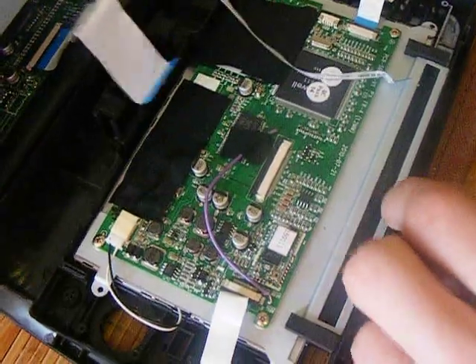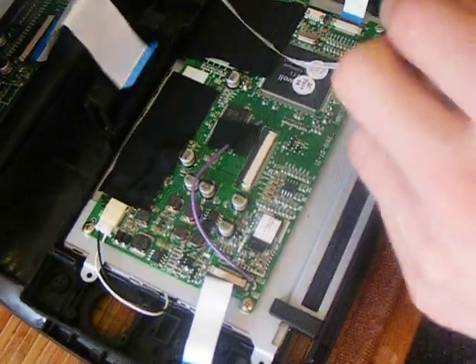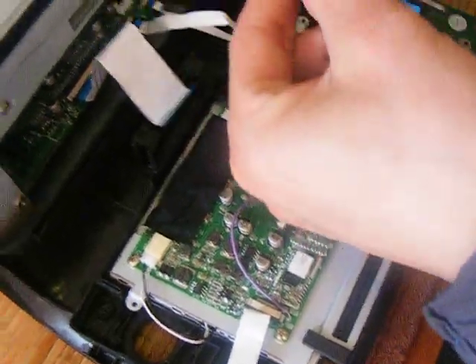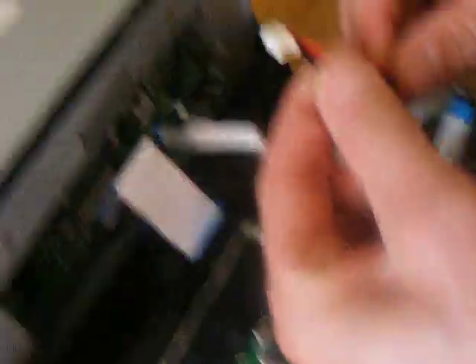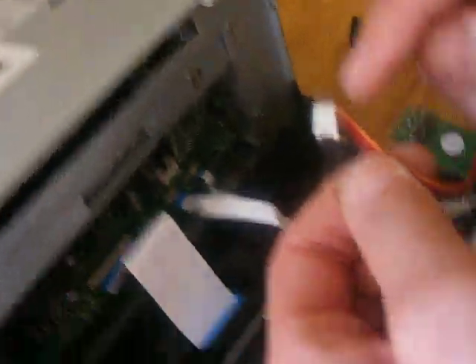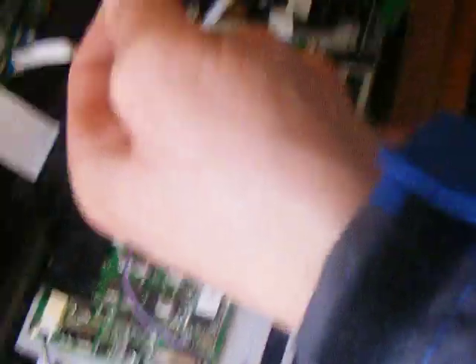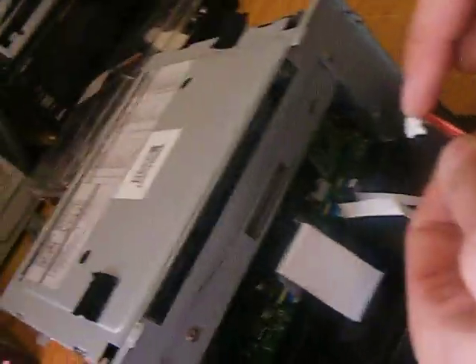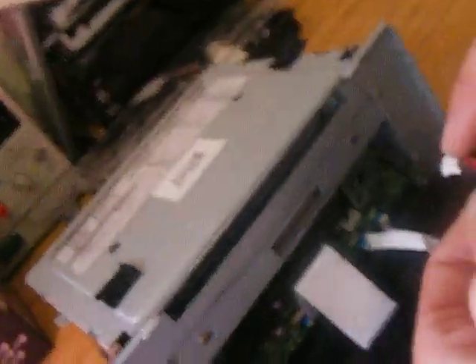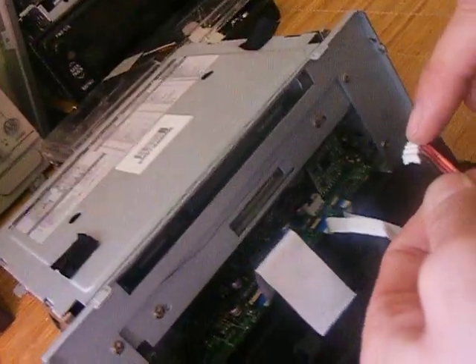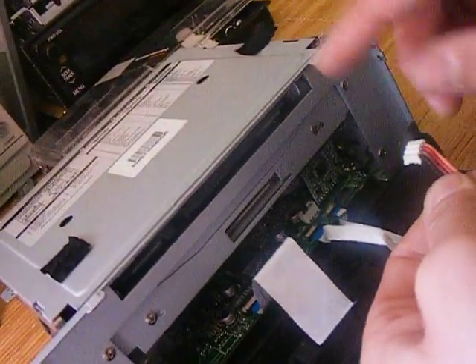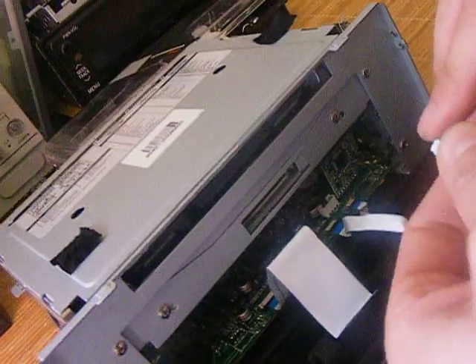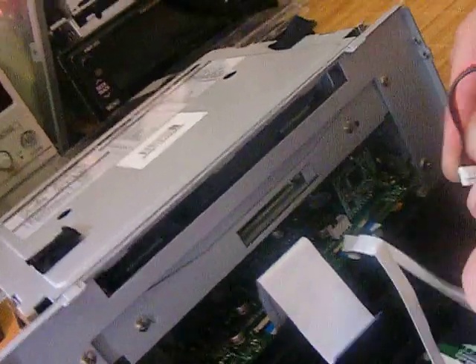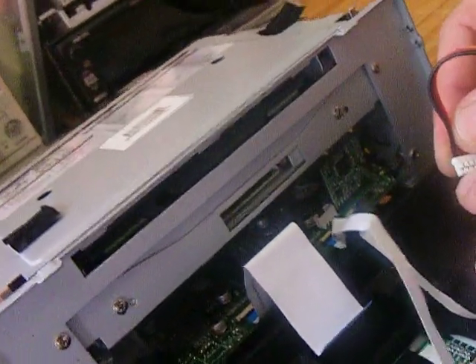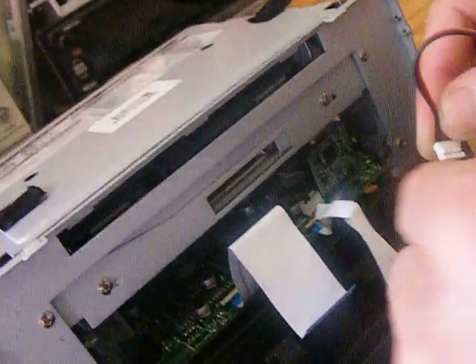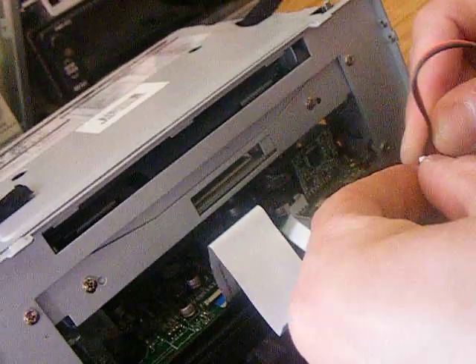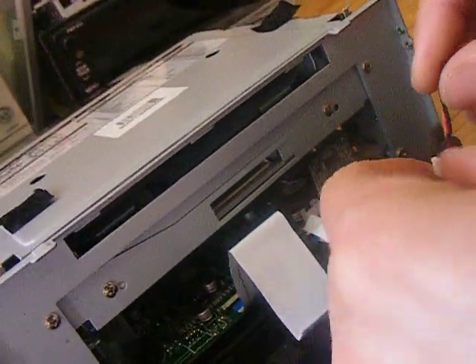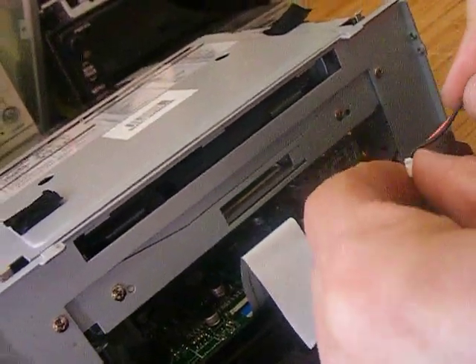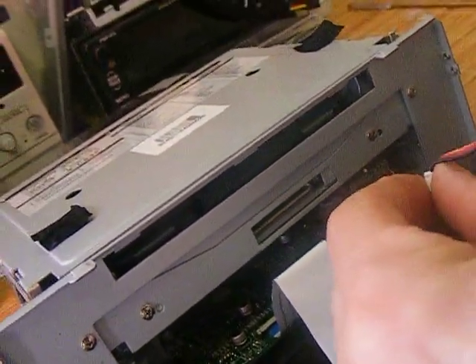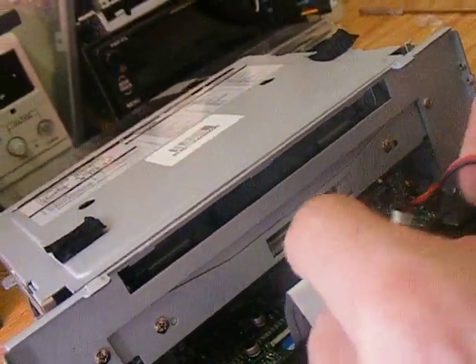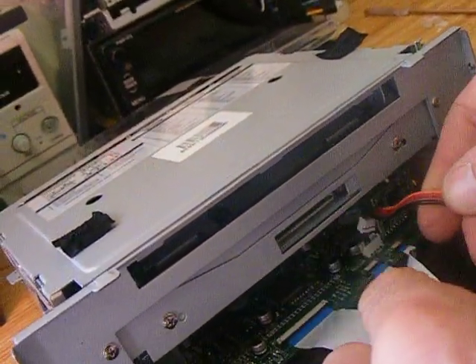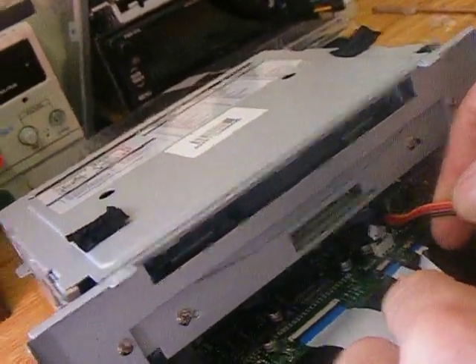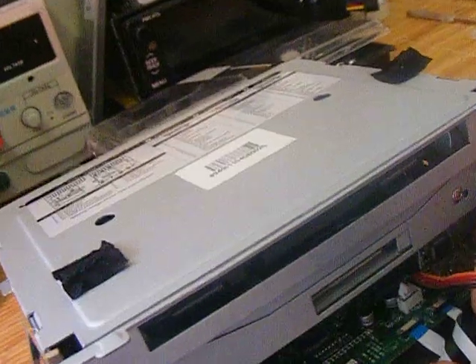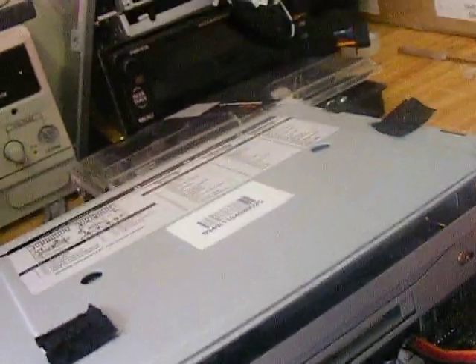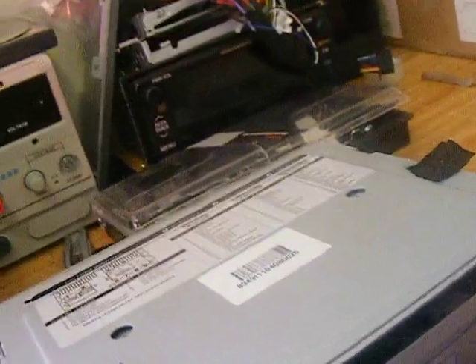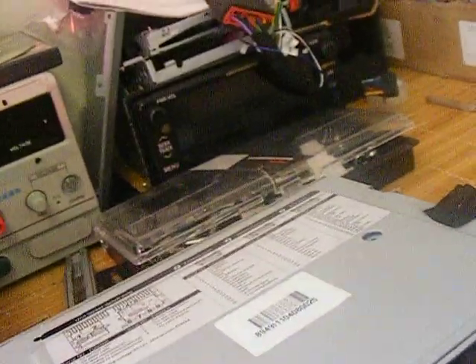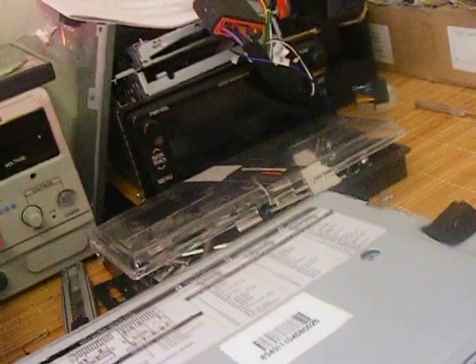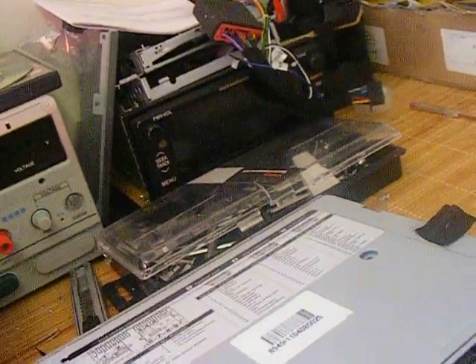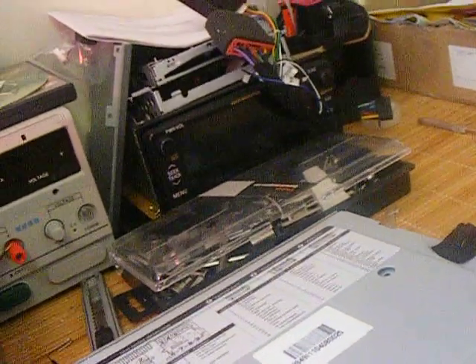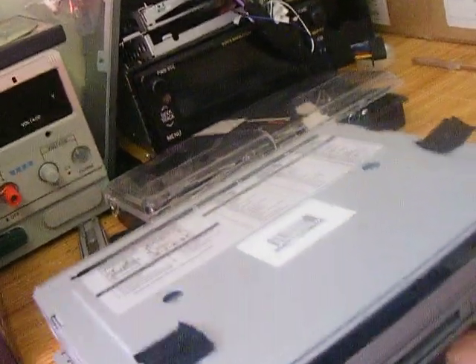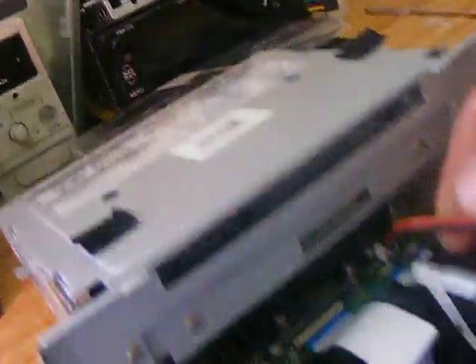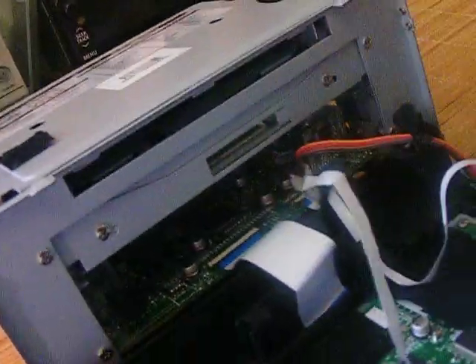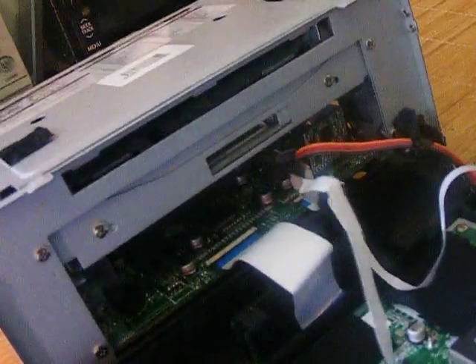Then the final piece will be this. Again, the white goes to the back, and the four pins show to you. Just lightly press with your finger, and that's locked in place.